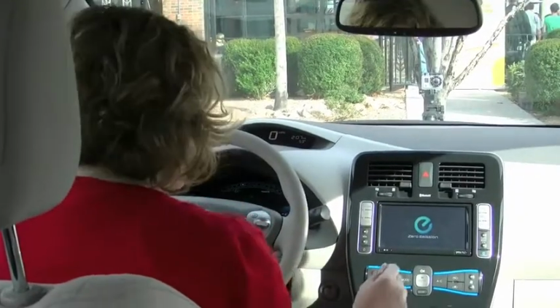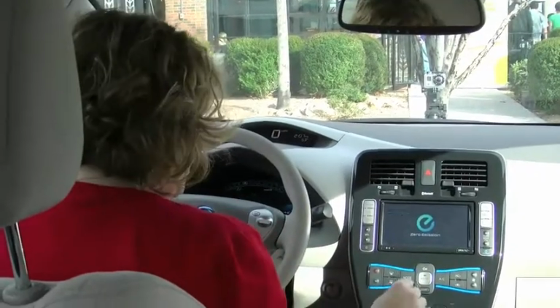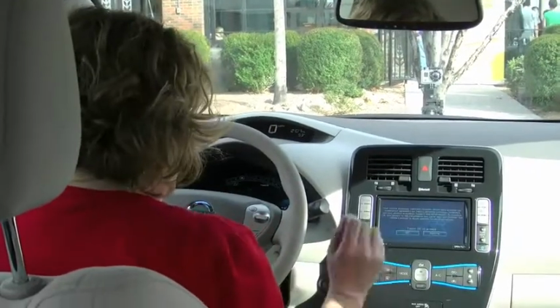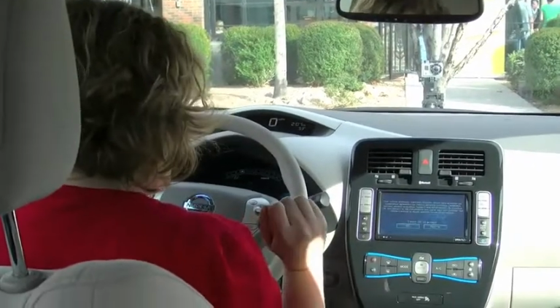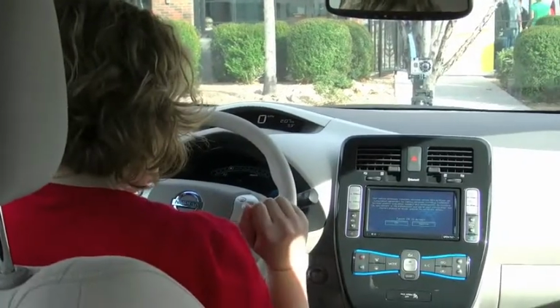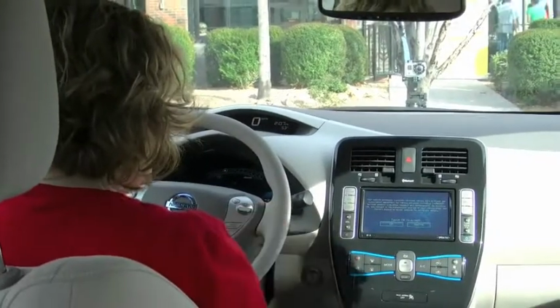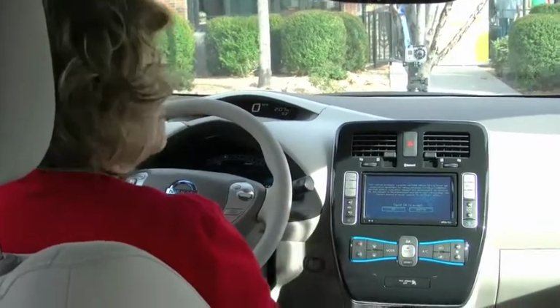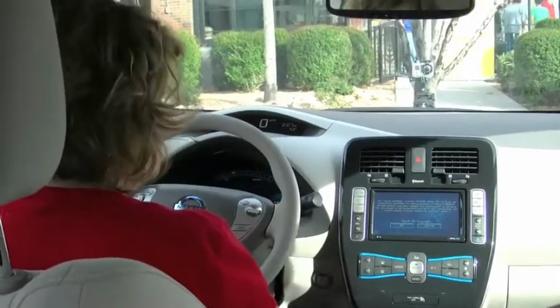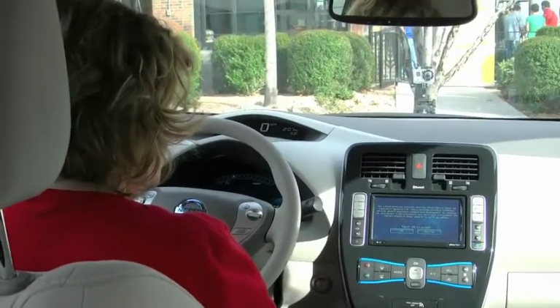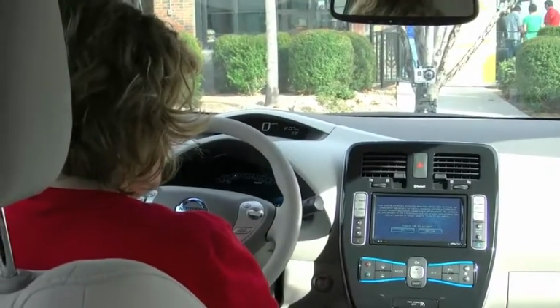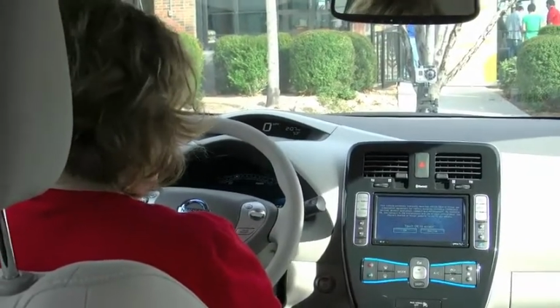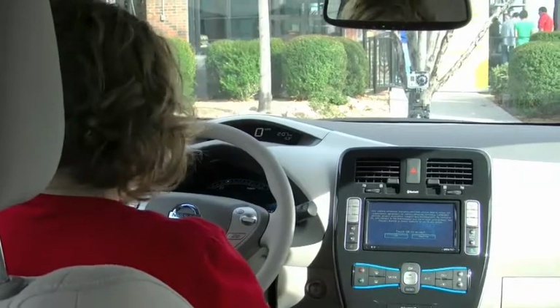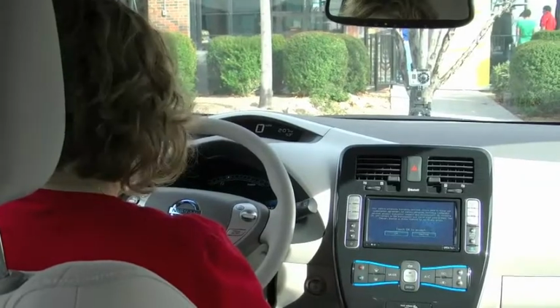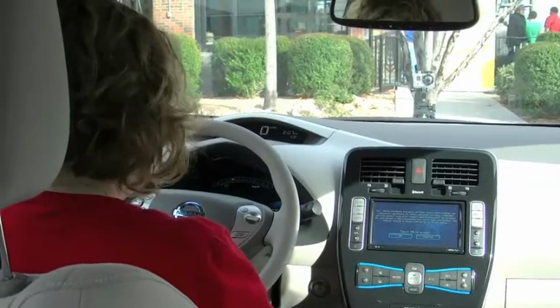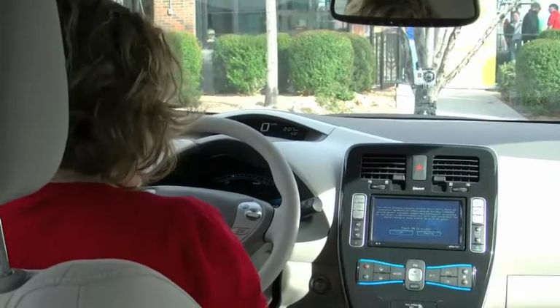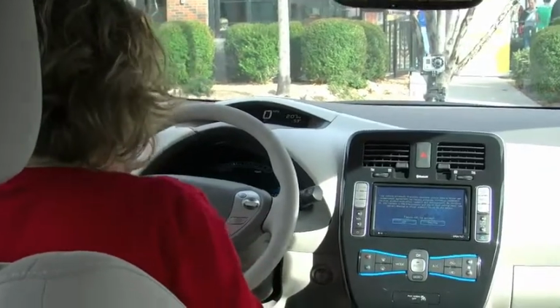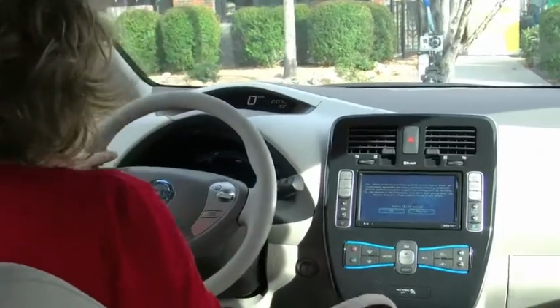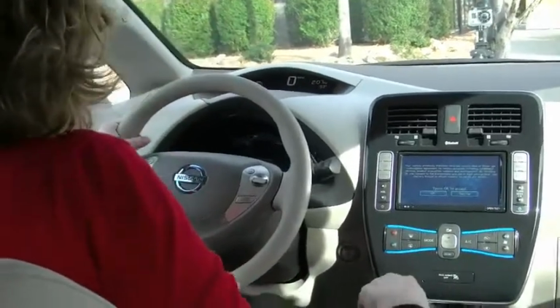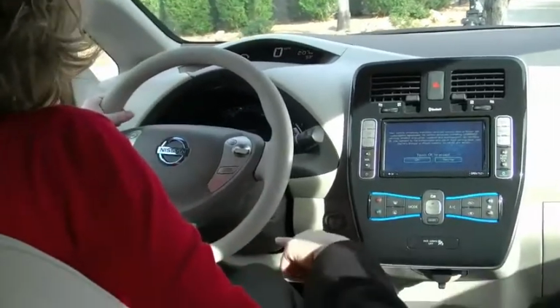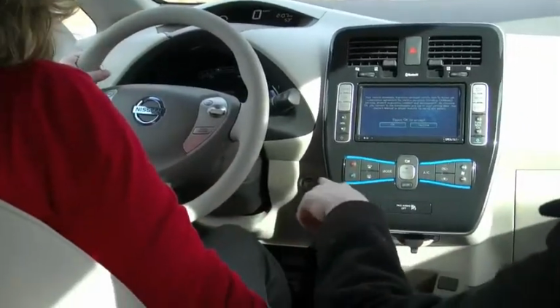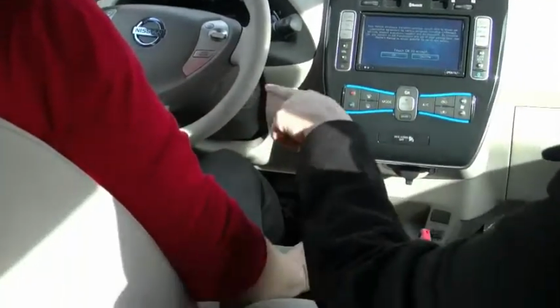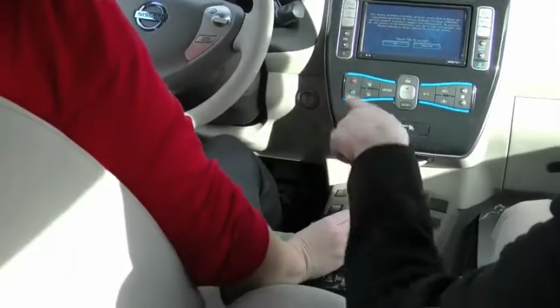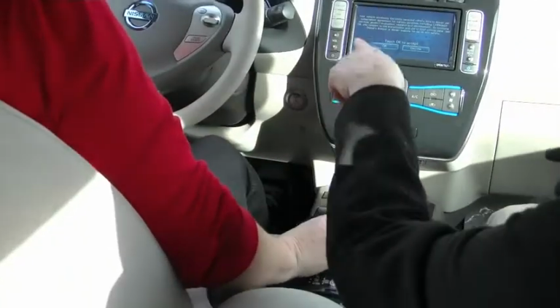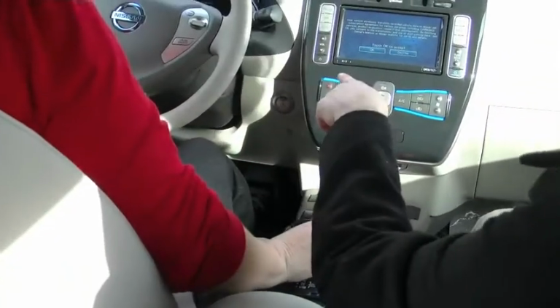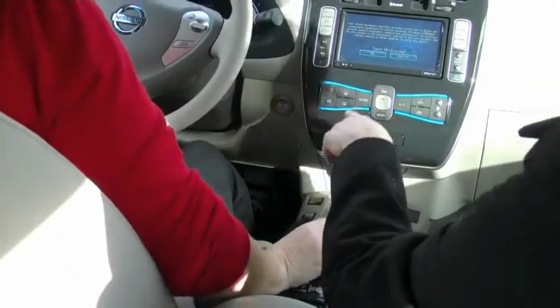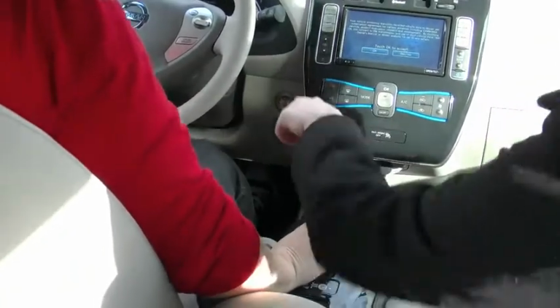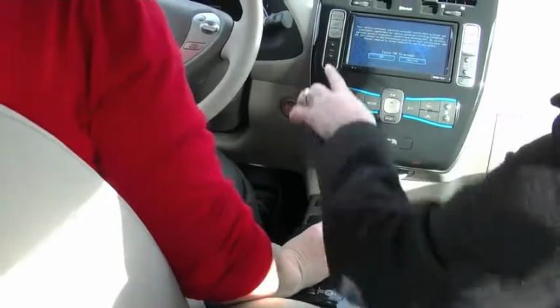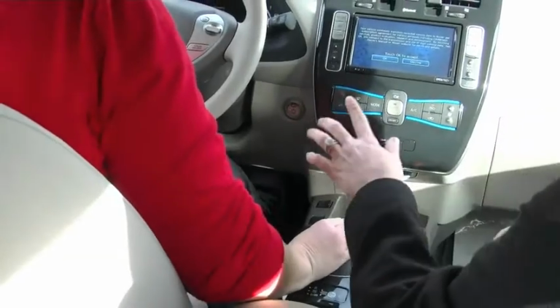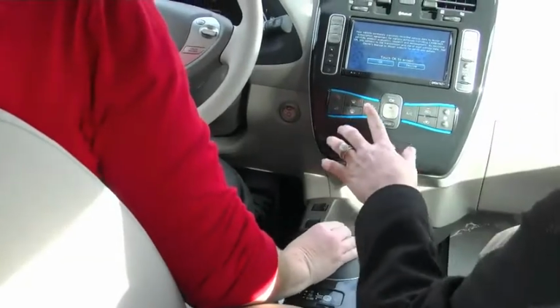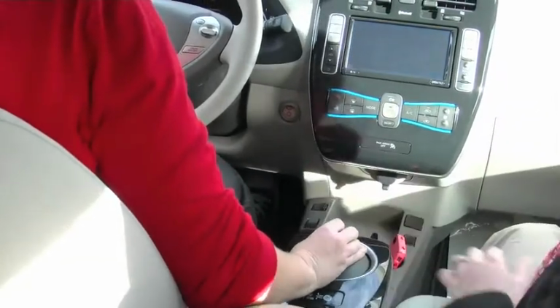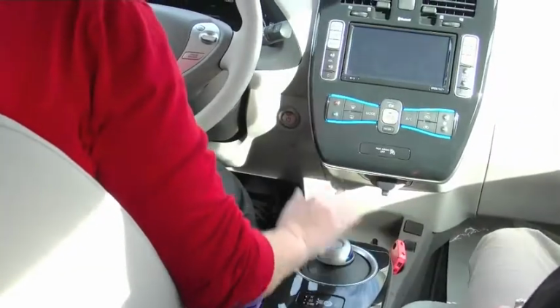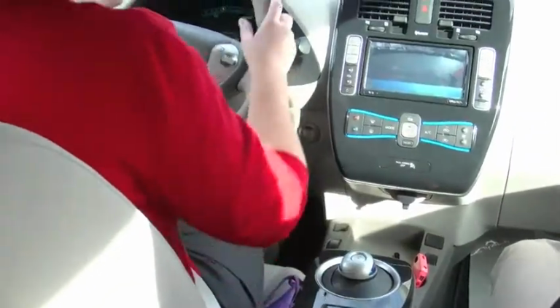So to put the car in drive or reverse, you're going to push it to the left and over and up. And so you're in reverse.